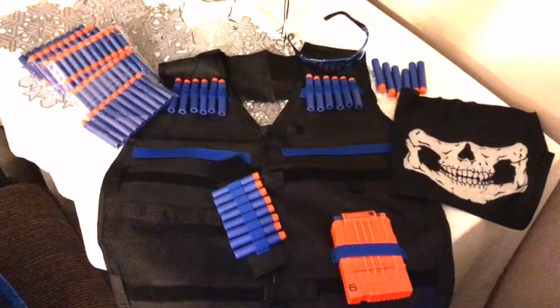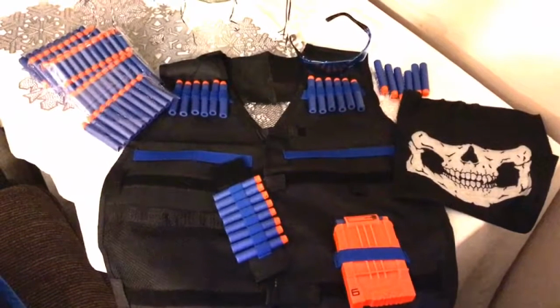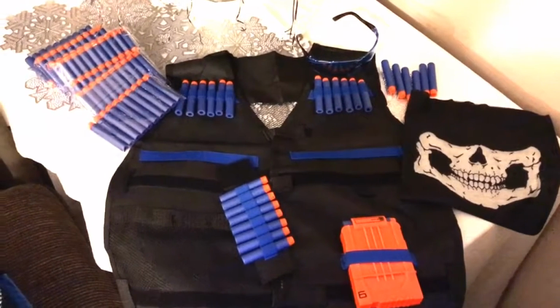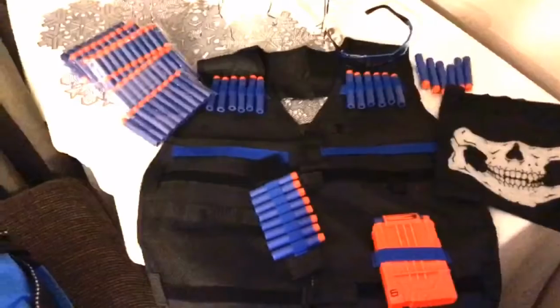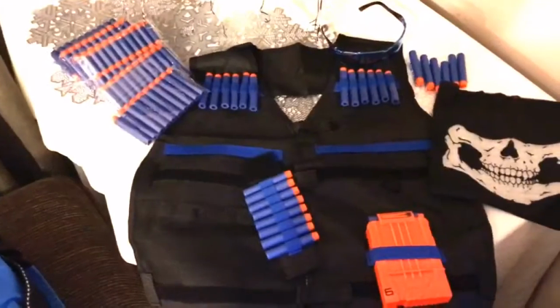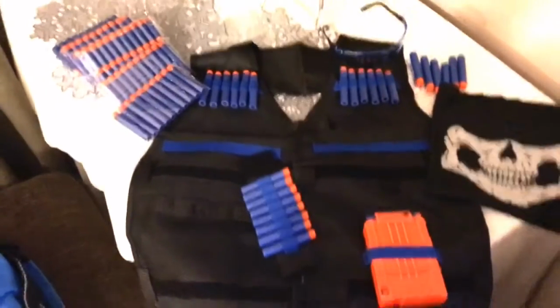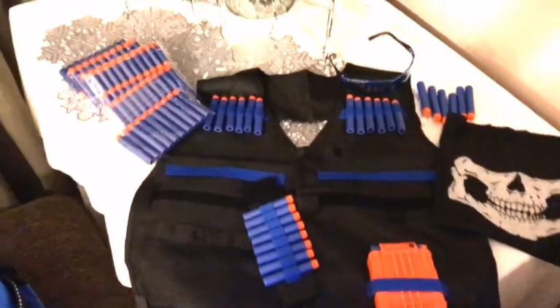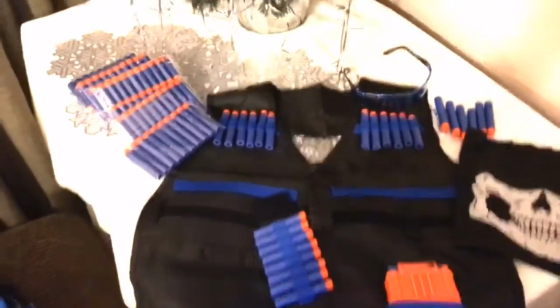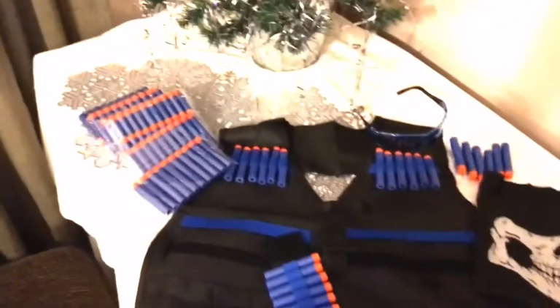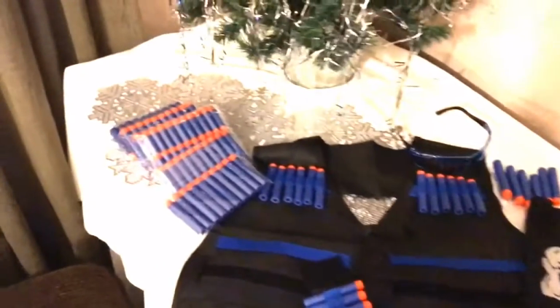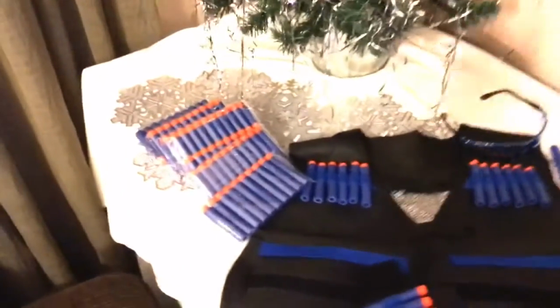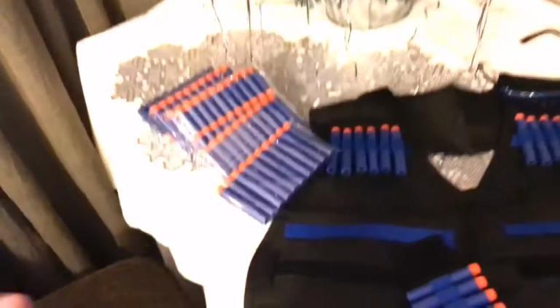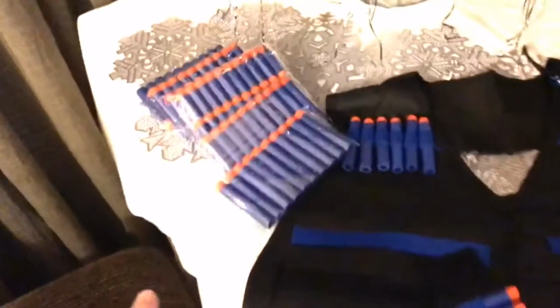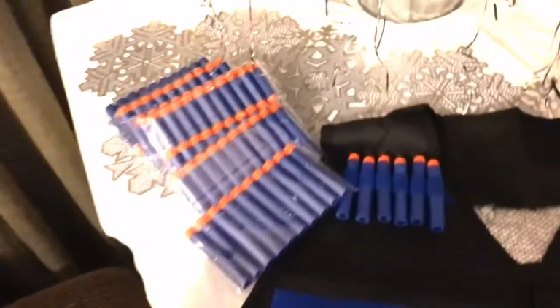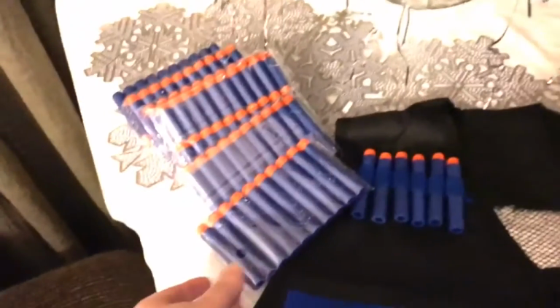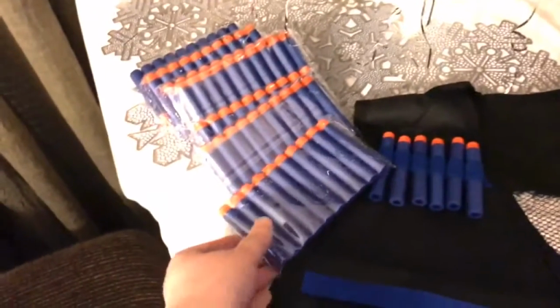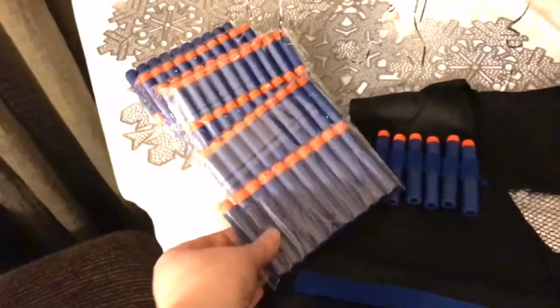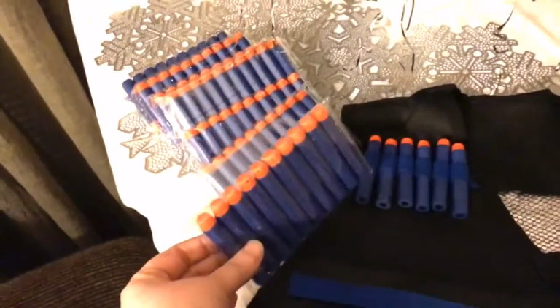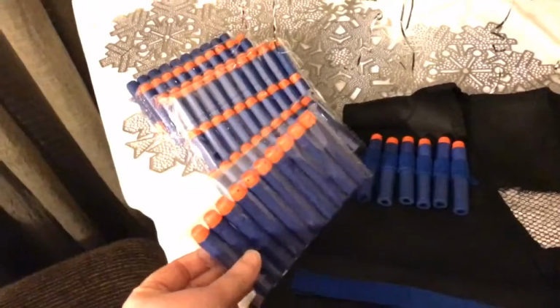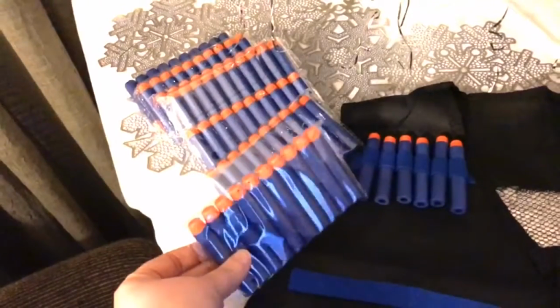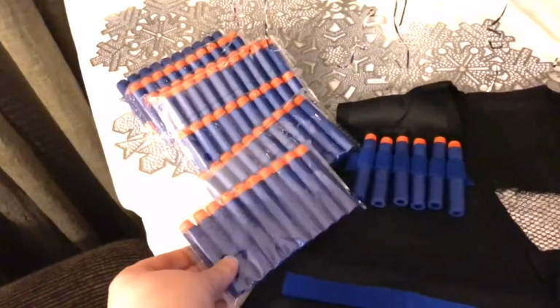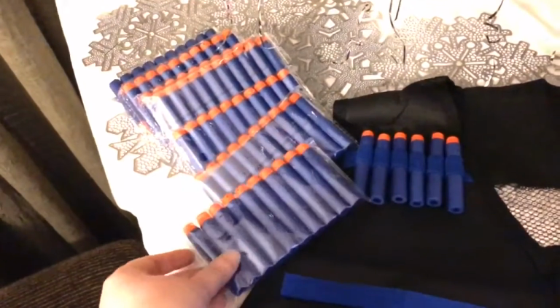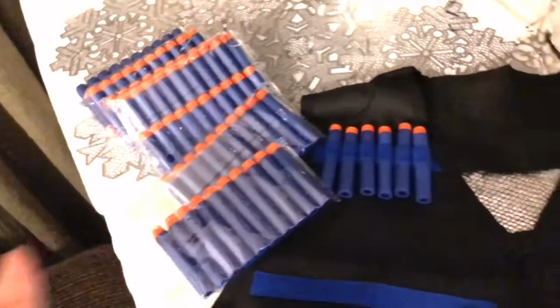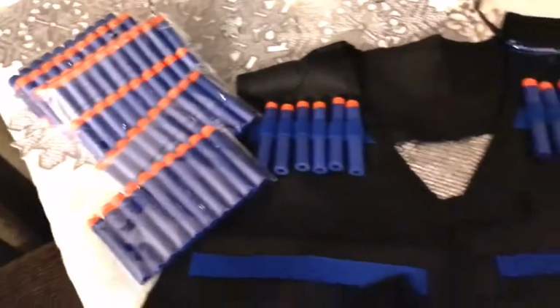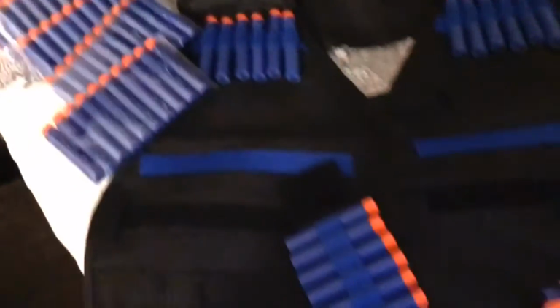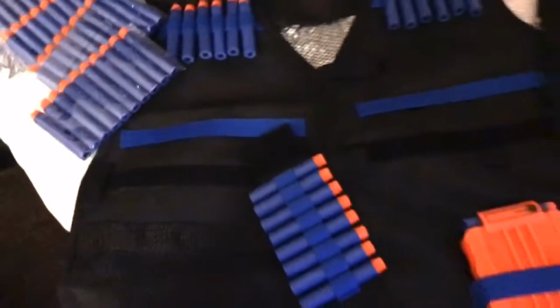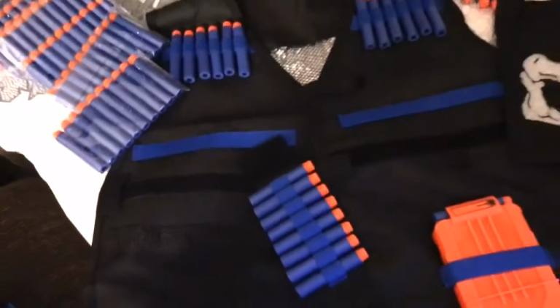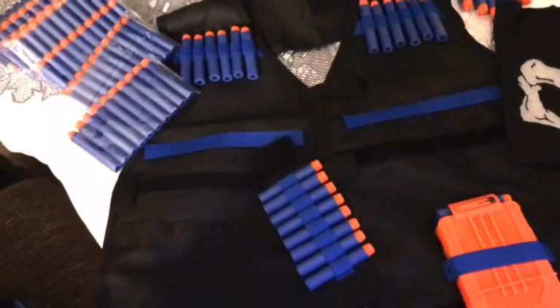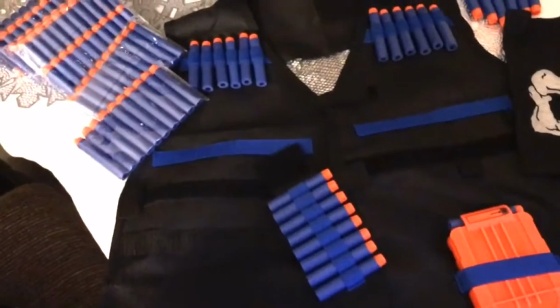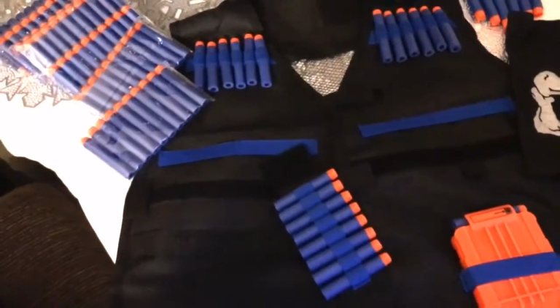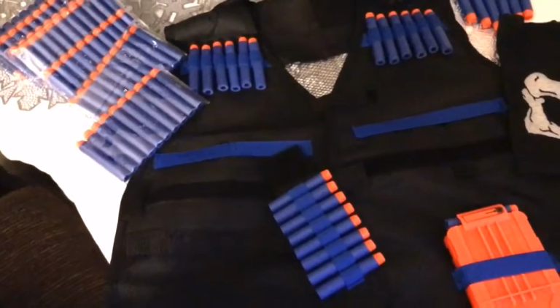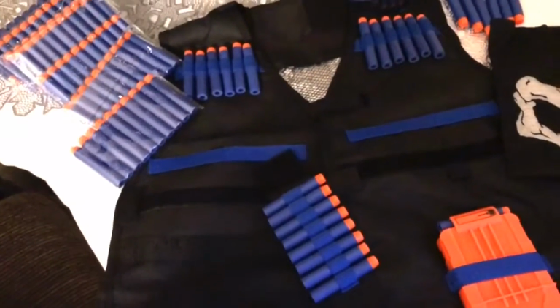I wanted to show you all this set. You get a hundred — of course I say generic — nerf bullets, but these work with all nerf guns and generic nerf guns. It comes with this vest for the kiddo to load up their ammo.